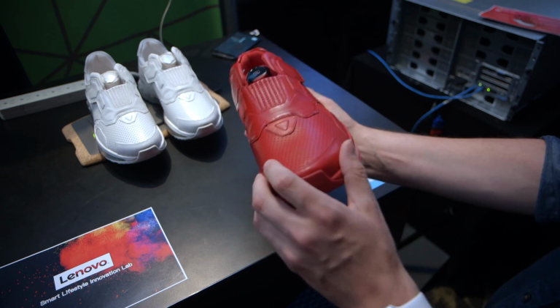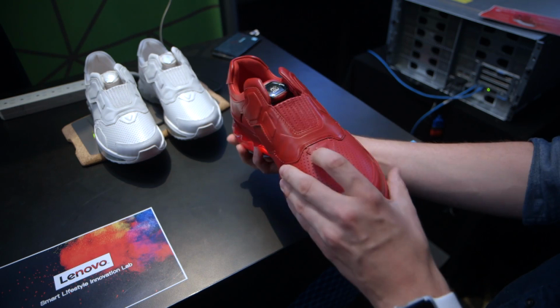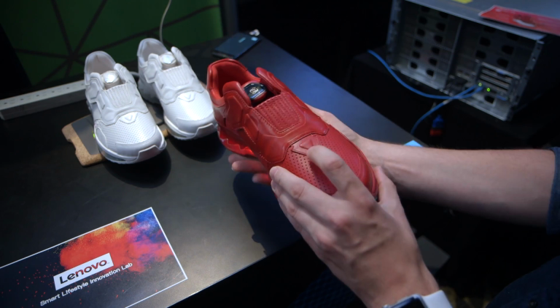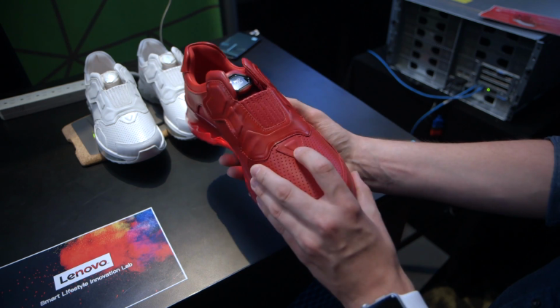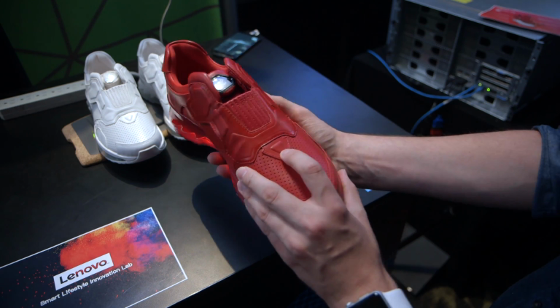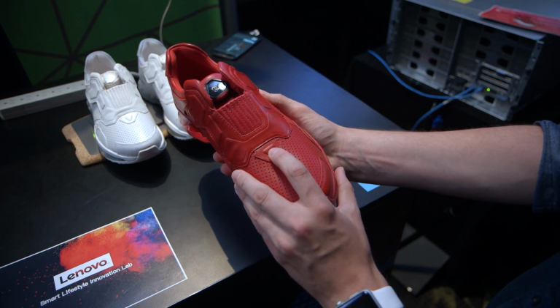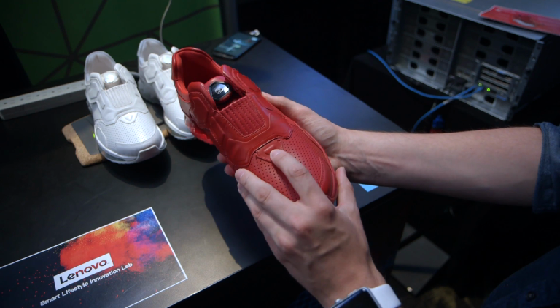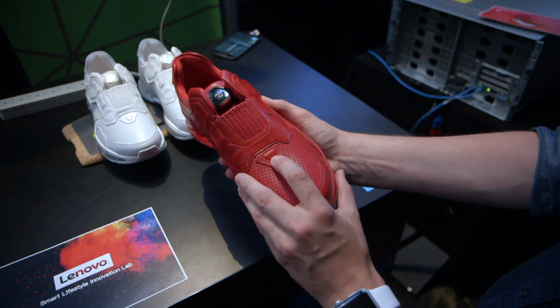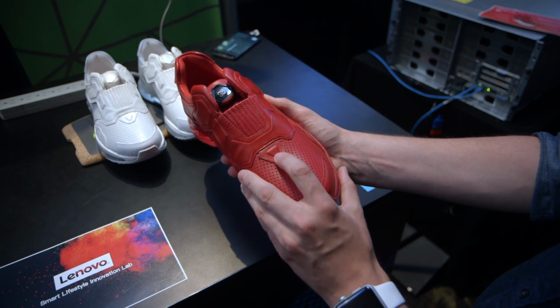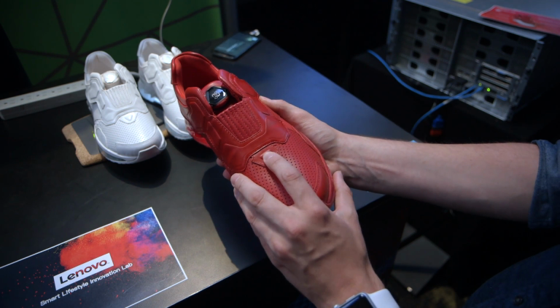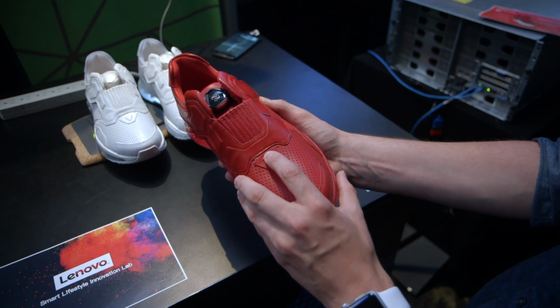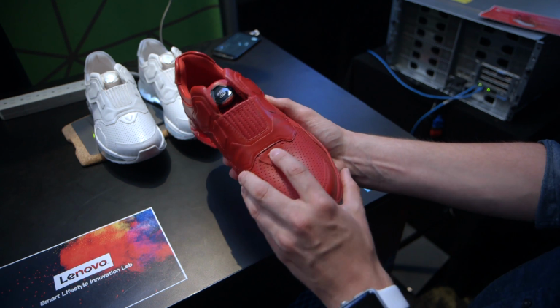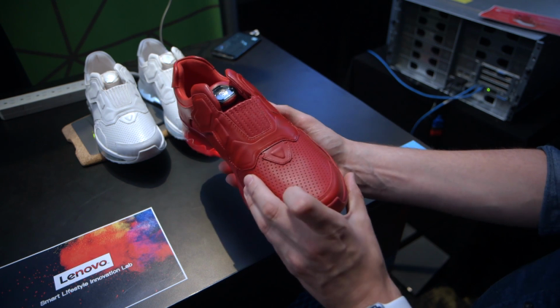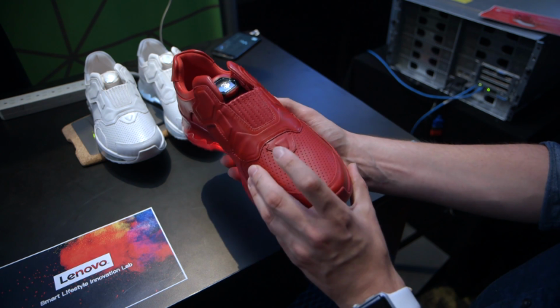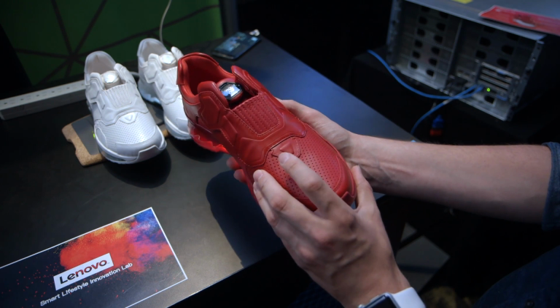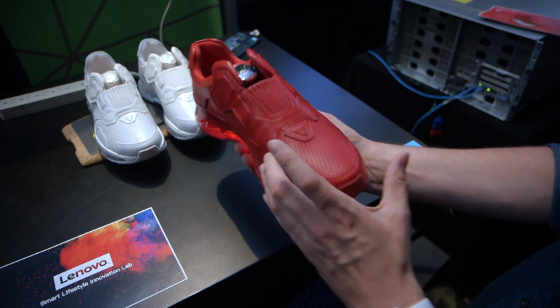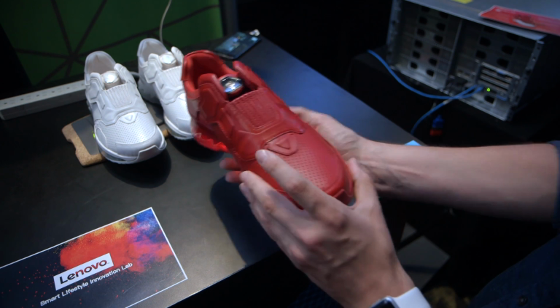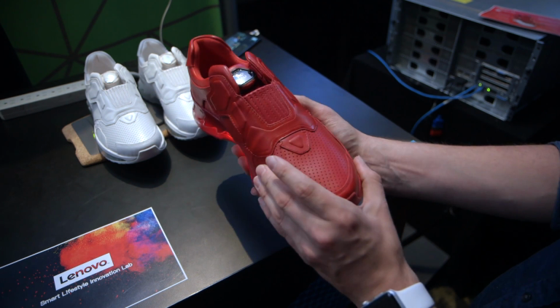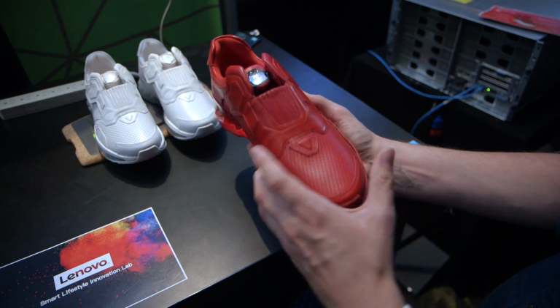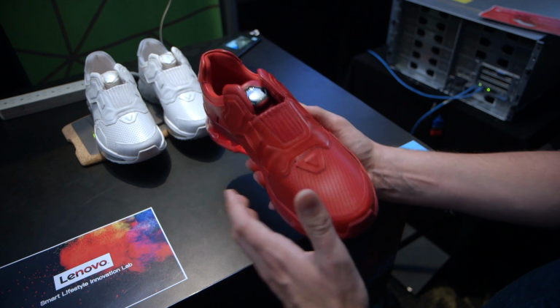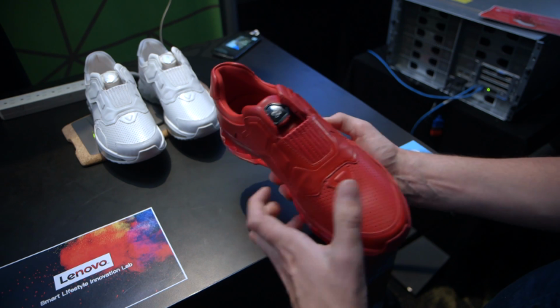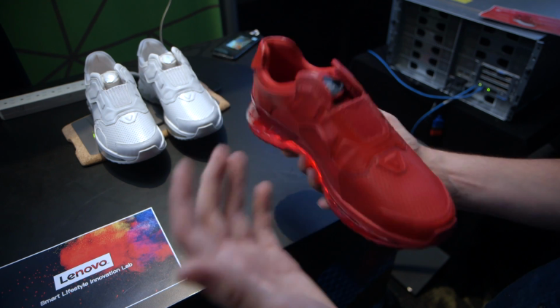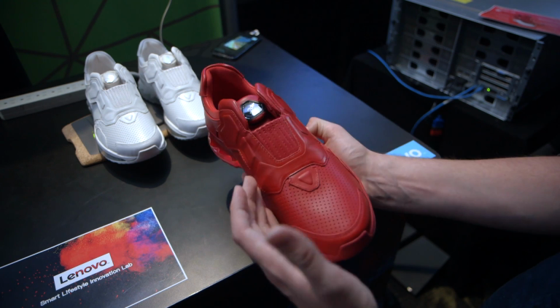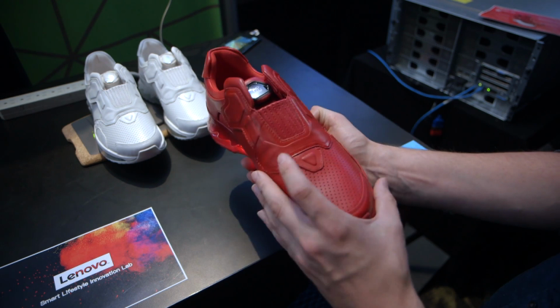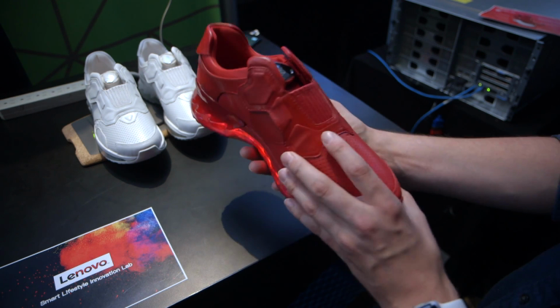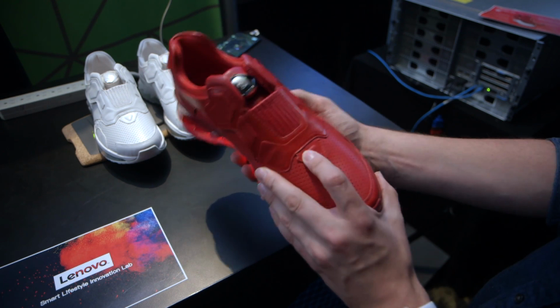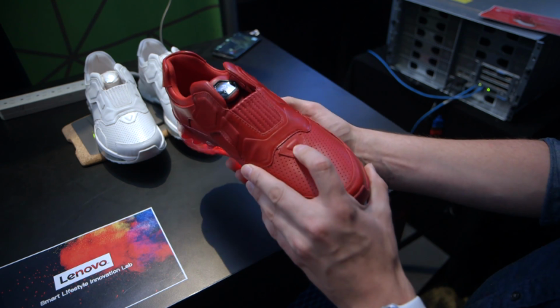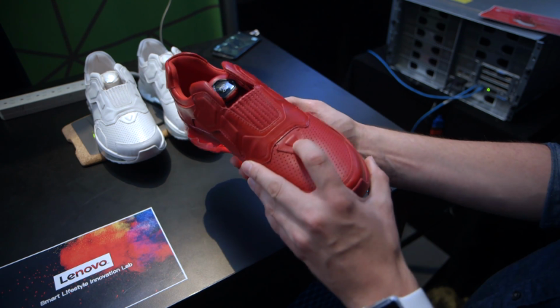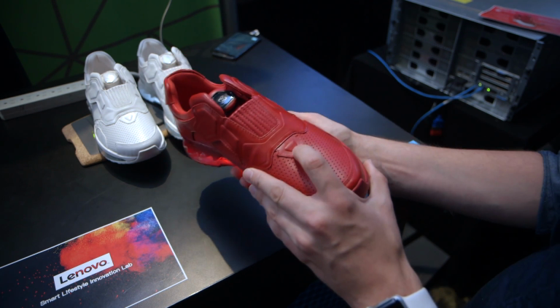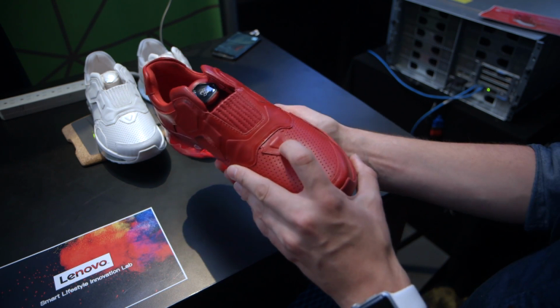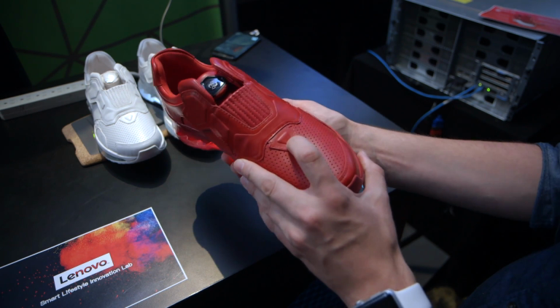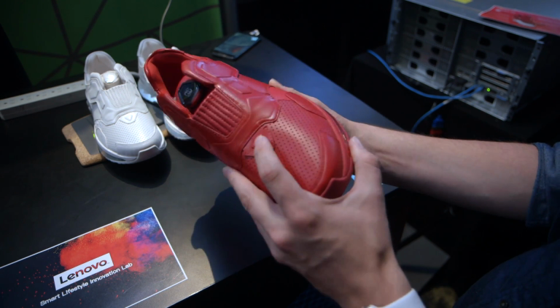Beyond that, this shoe has a little button down here that gives you personalized news updates based on your activity. Again, we don't really know what that would look like or what kind of shape that would take, but it would most likely combine with a companion smartphone app to do so.